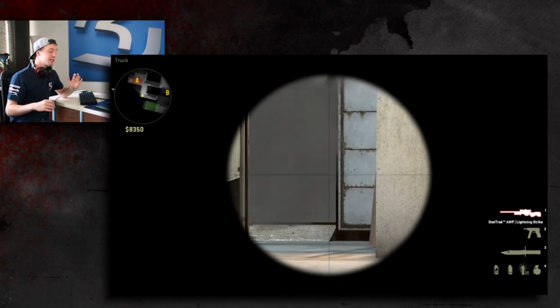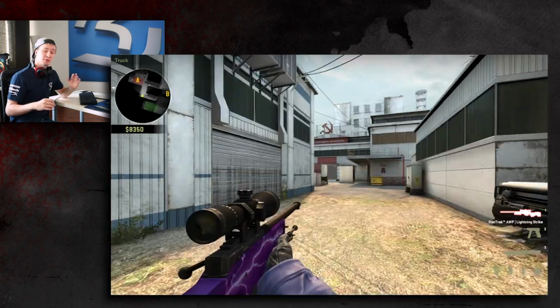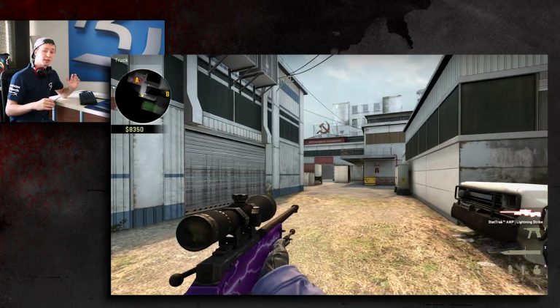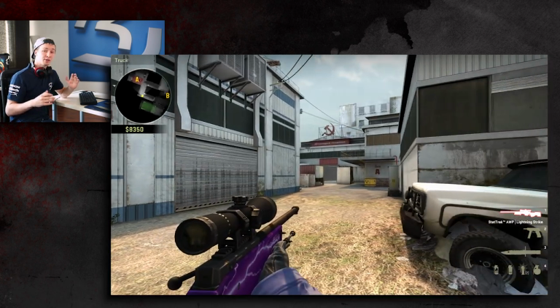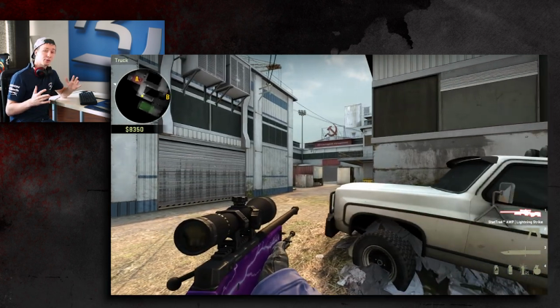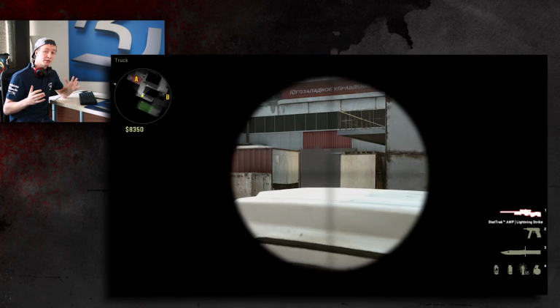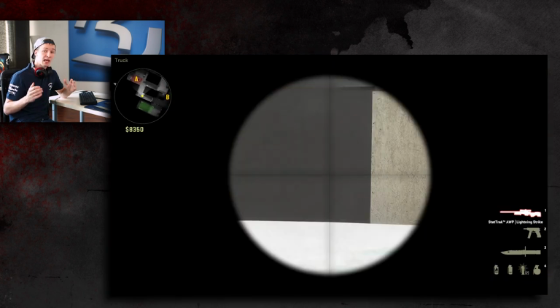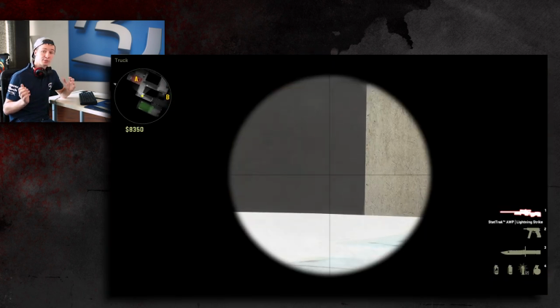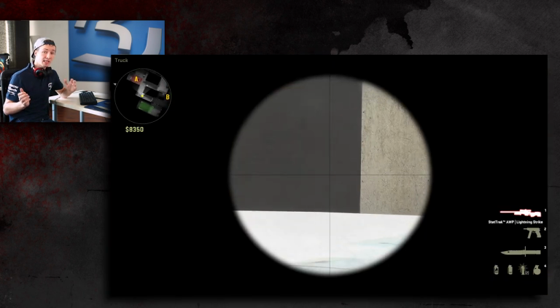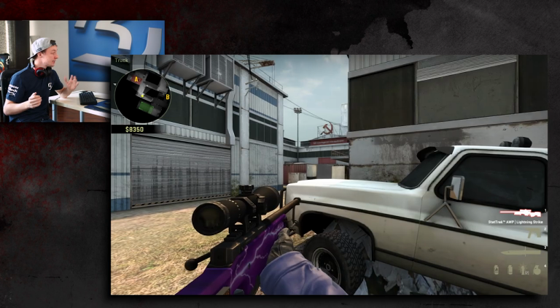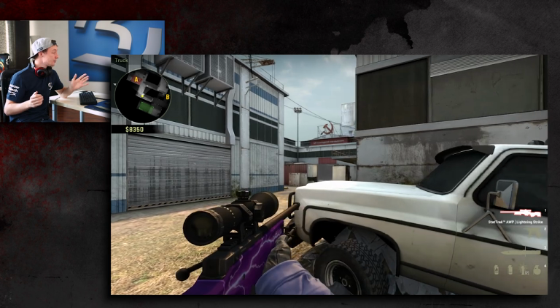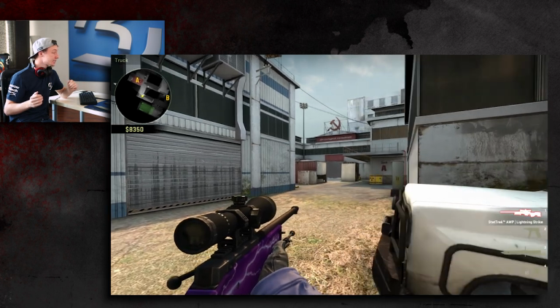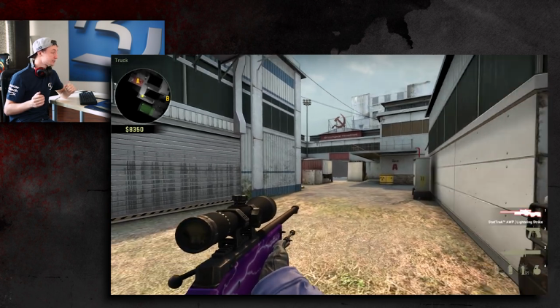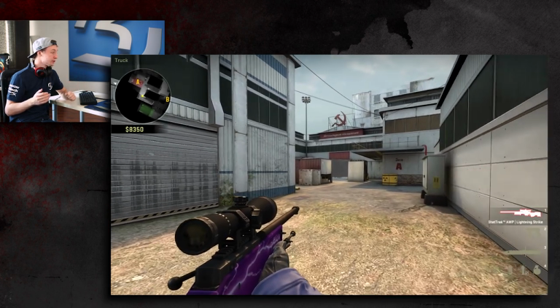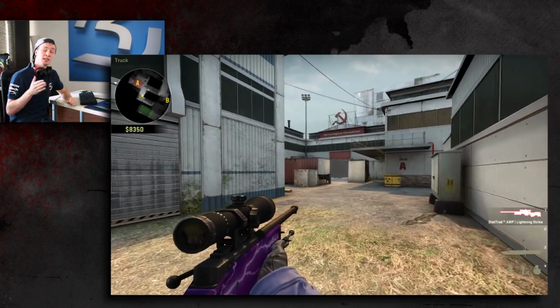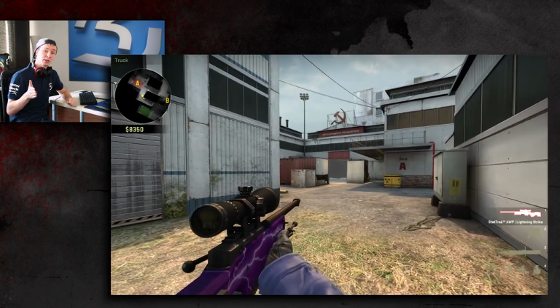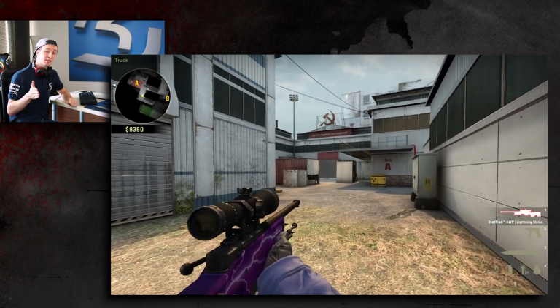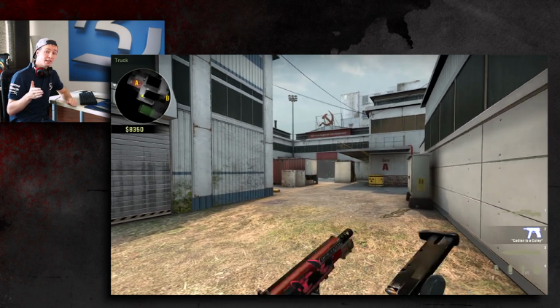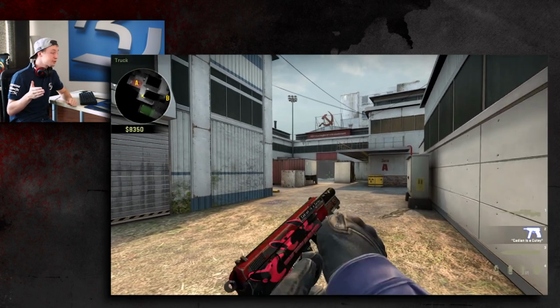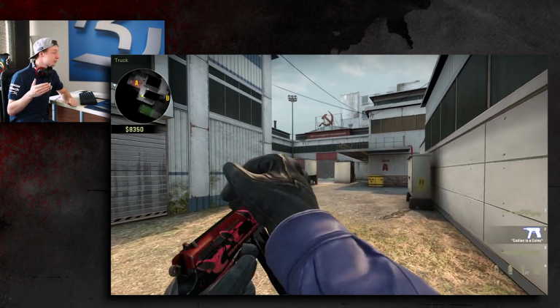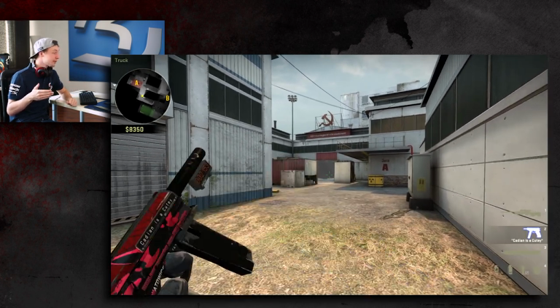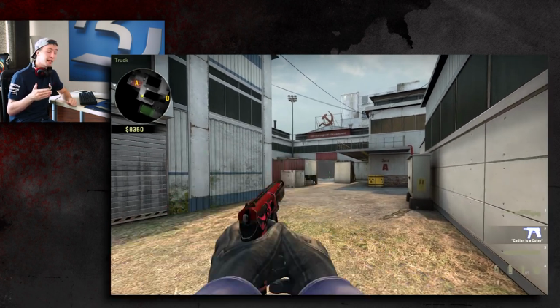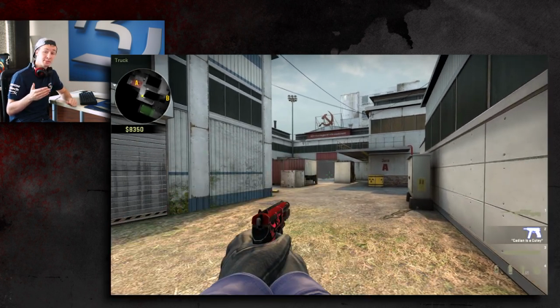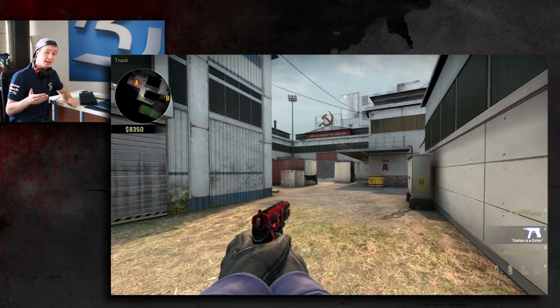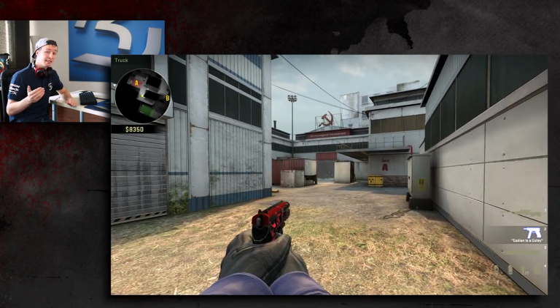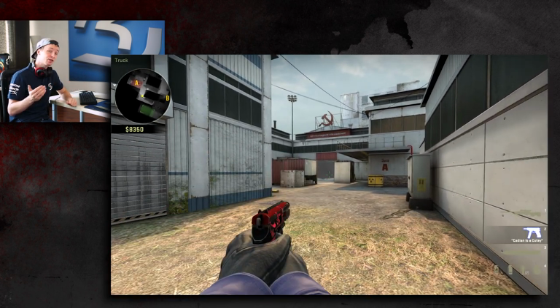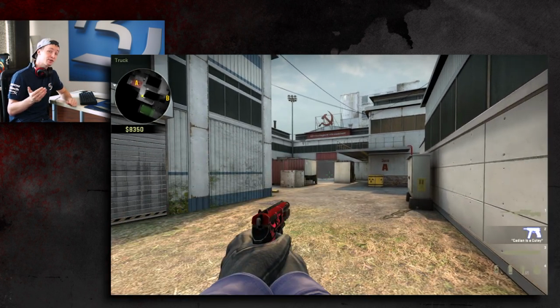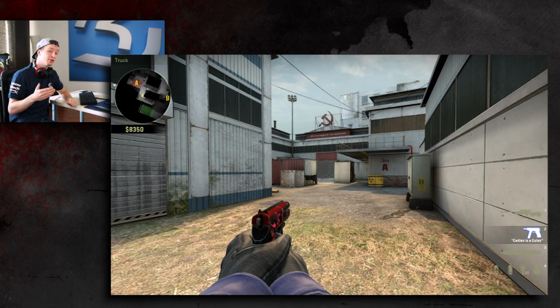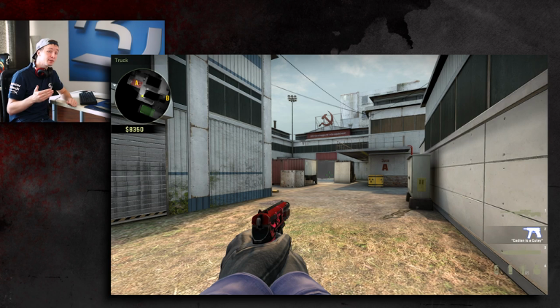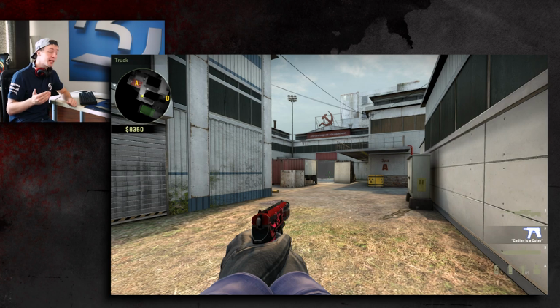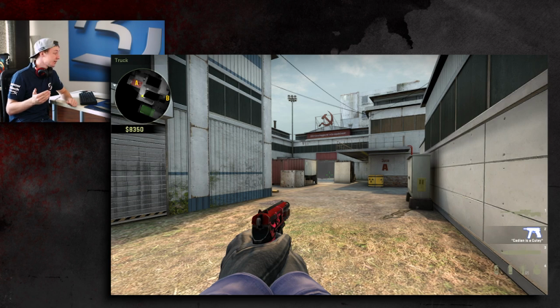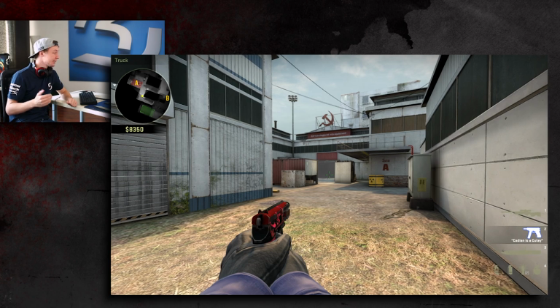Sometimes, if you're lucky, you can throw it so it's going to have a small gap on the right side of the smoke. This lets you catch the terrorist who's unaware that the gap is going to be there as he tries to sneak to the opposite side of A main.